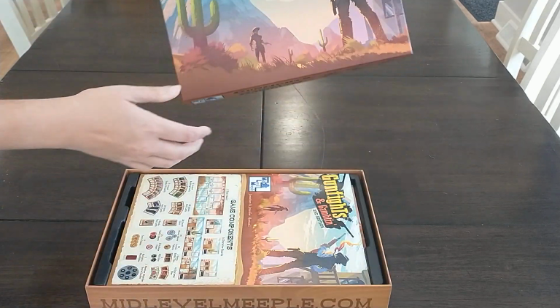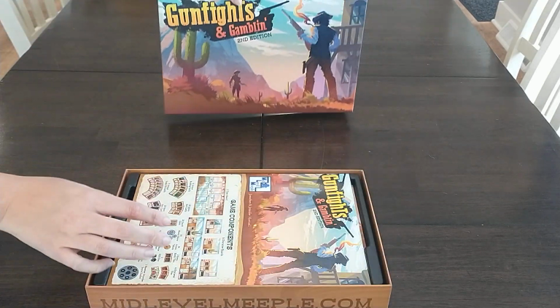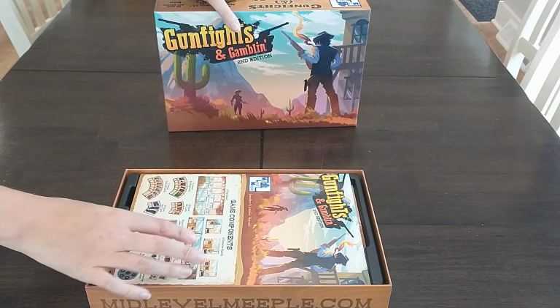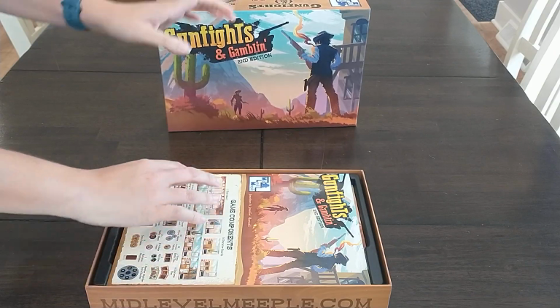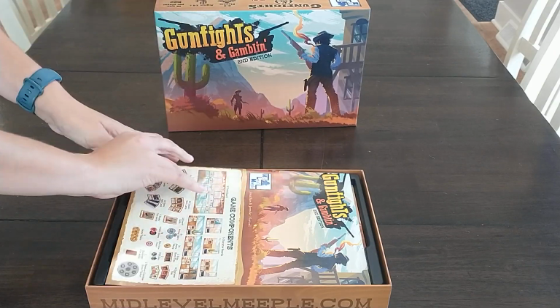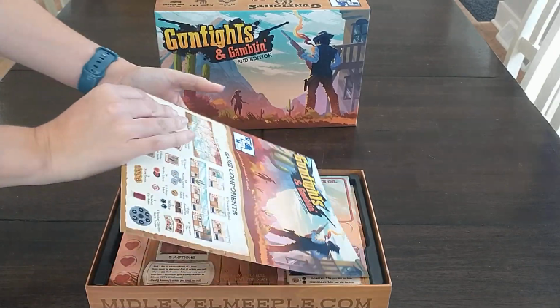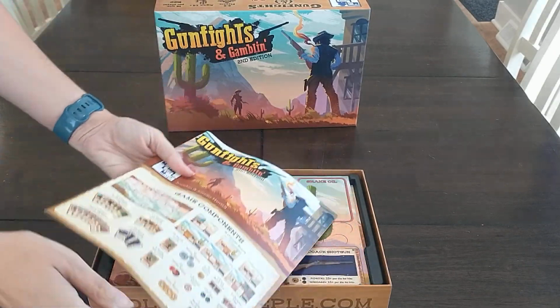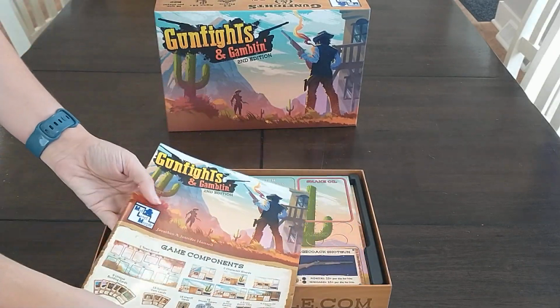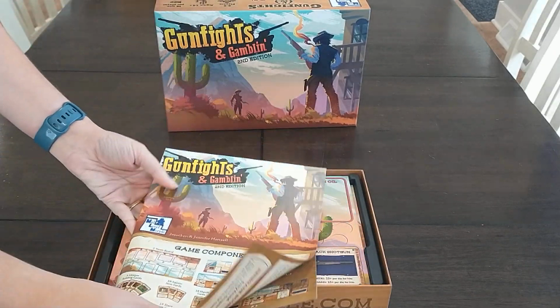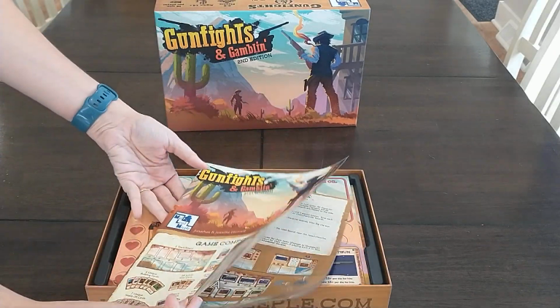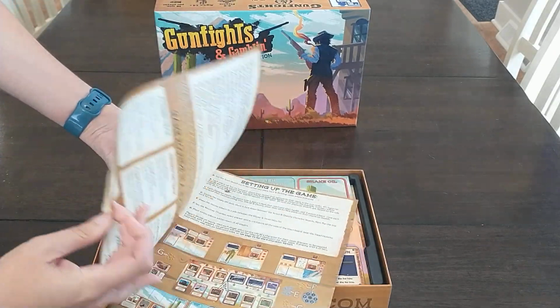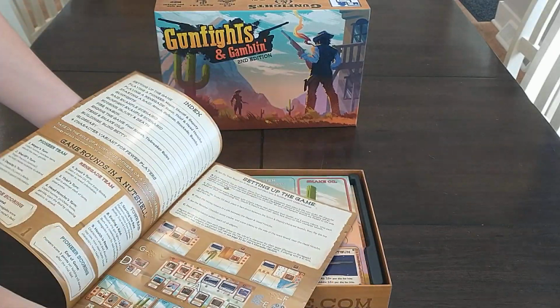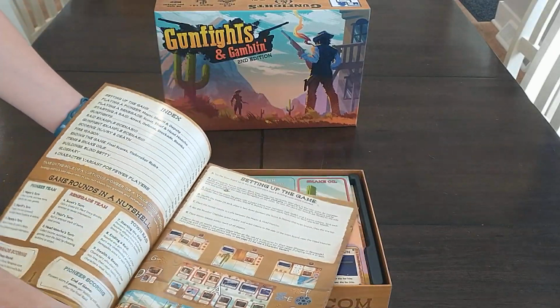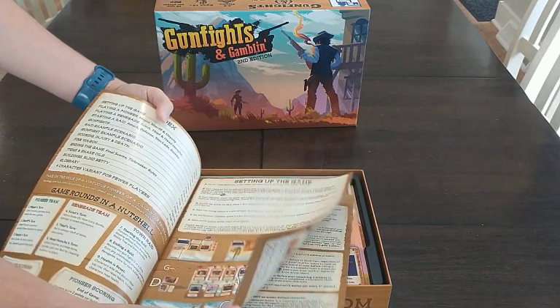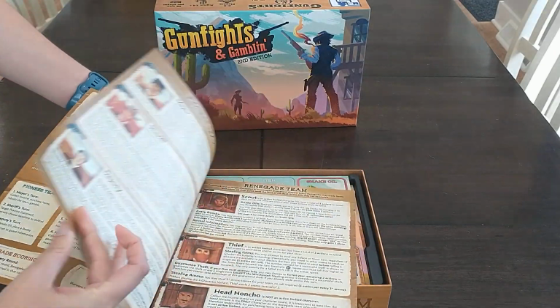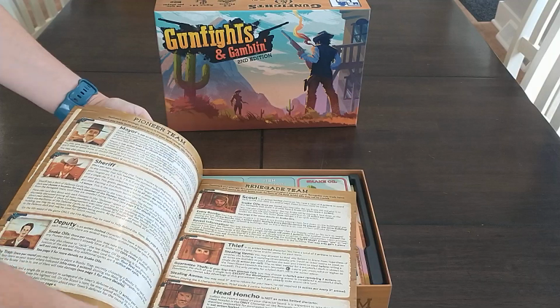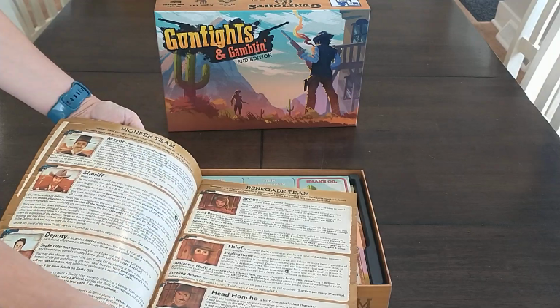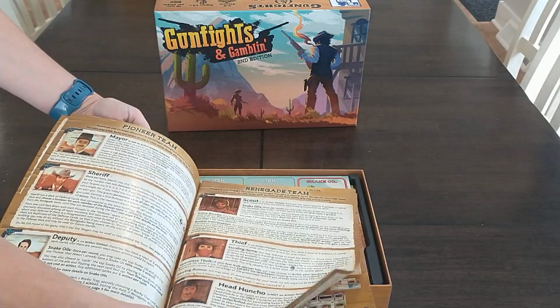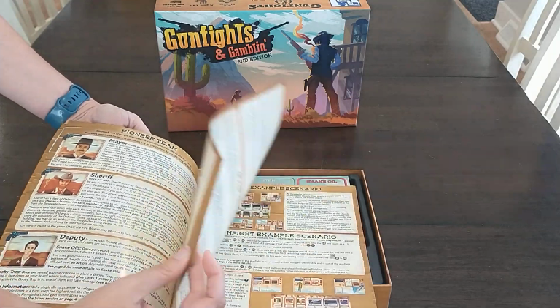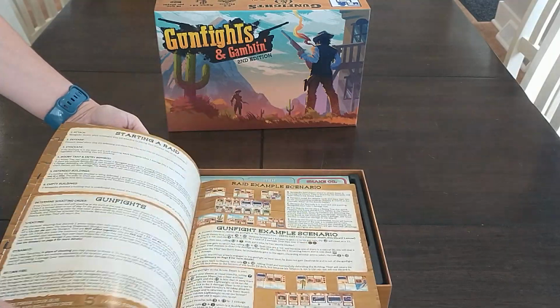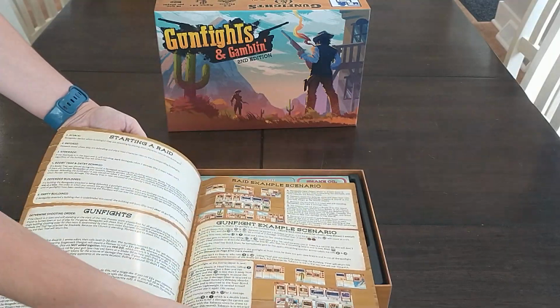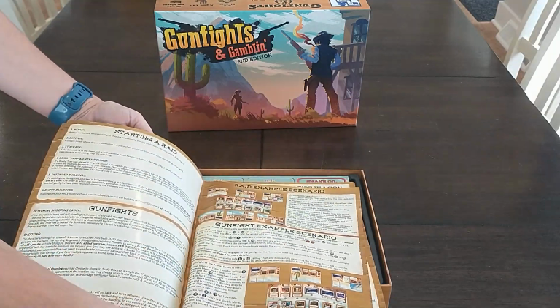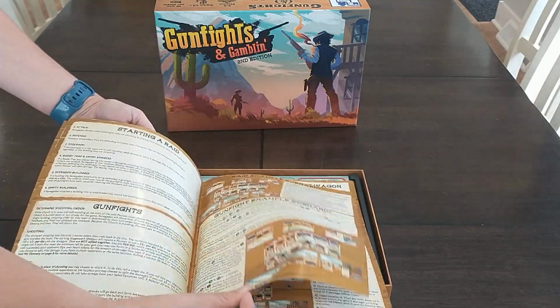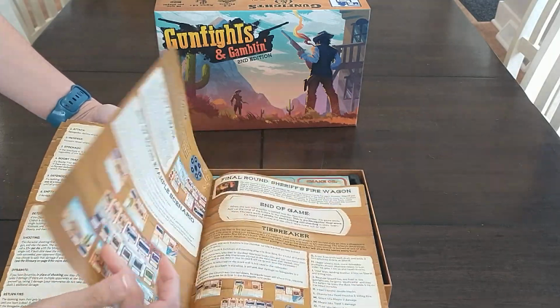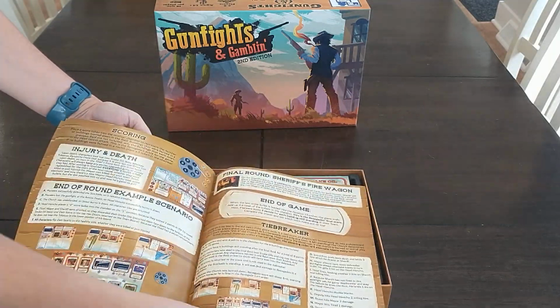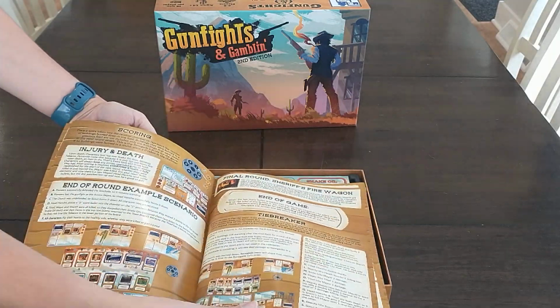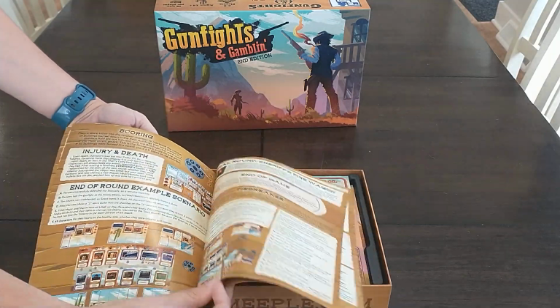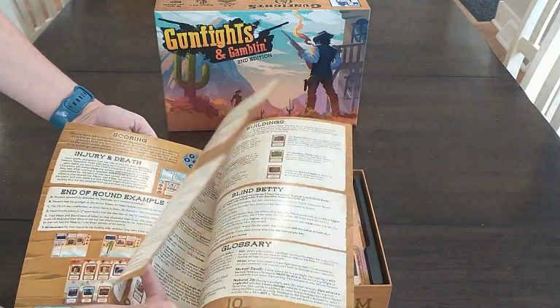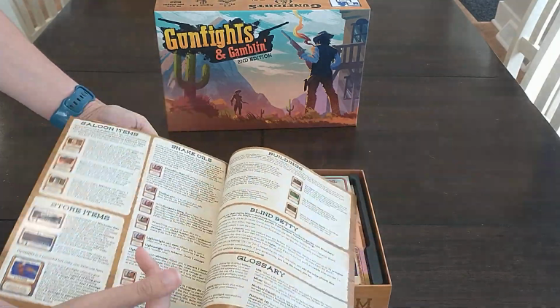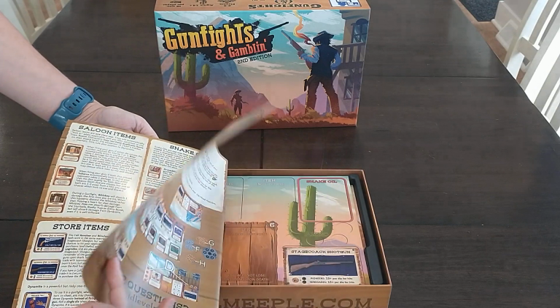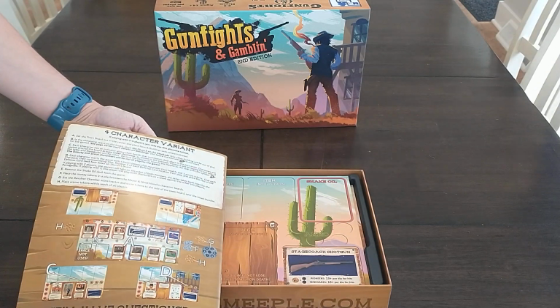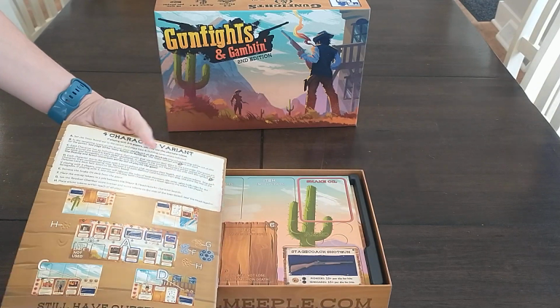The rulebook is right on top — full color, lots of images. We worked really hard on this rulebook and we're really happy with the way it came out and the way Longpack did it.